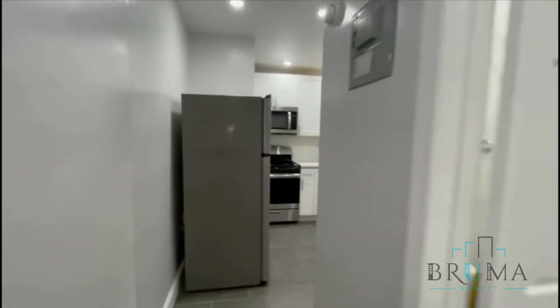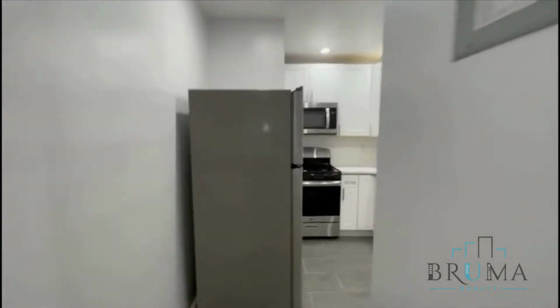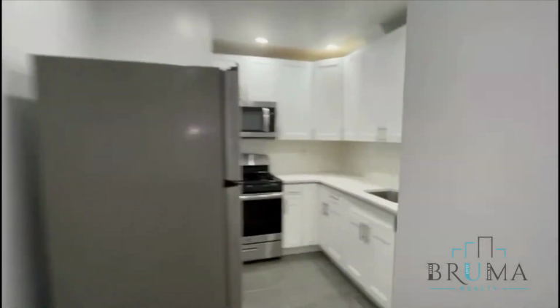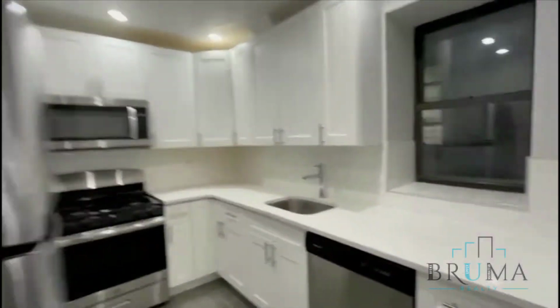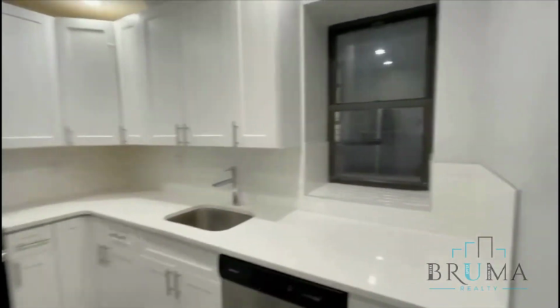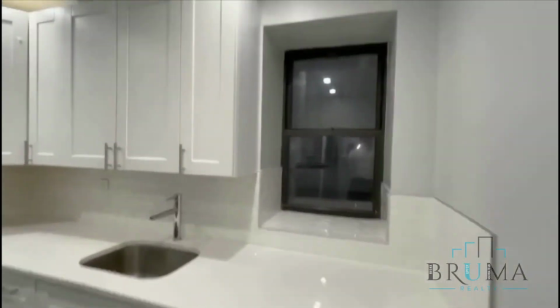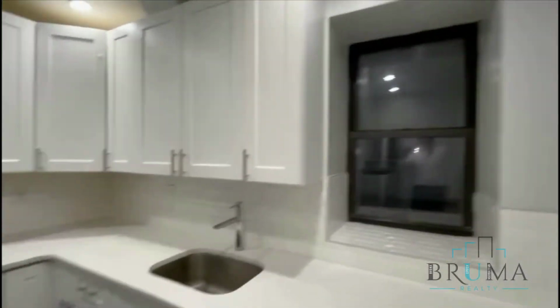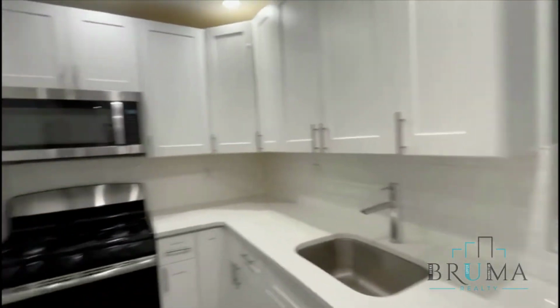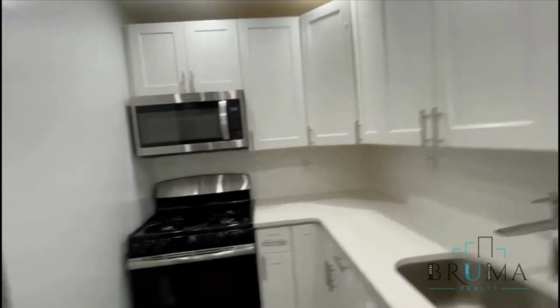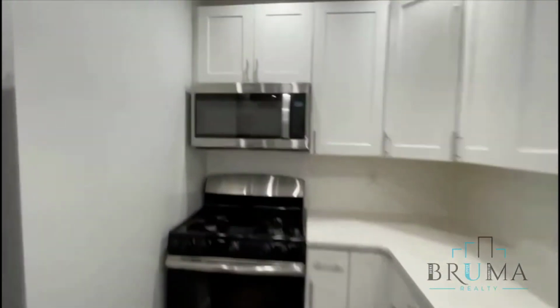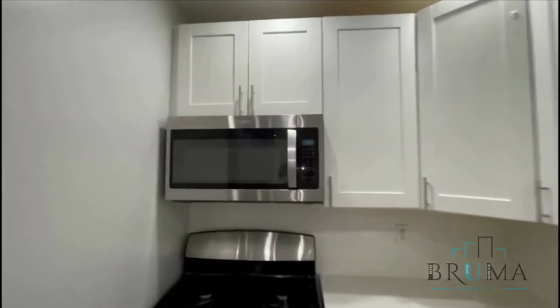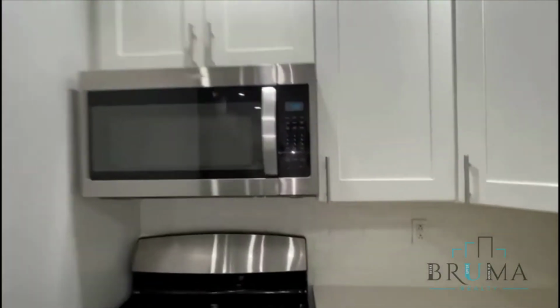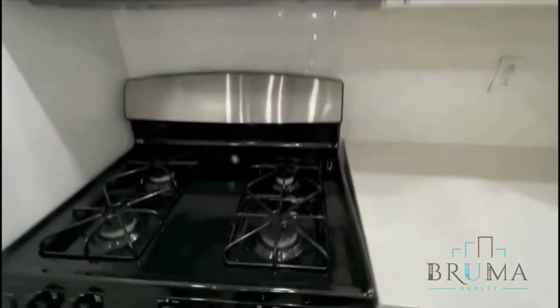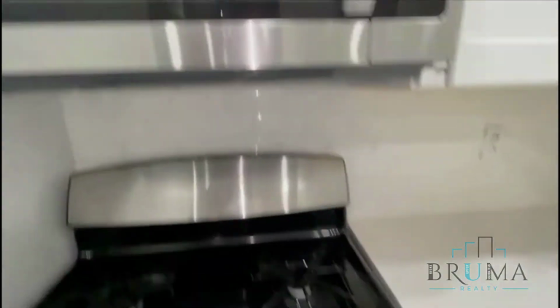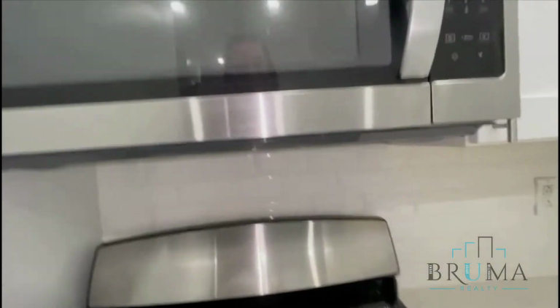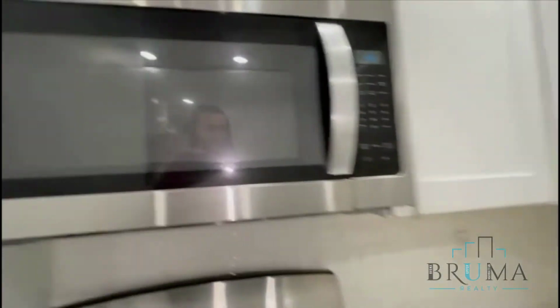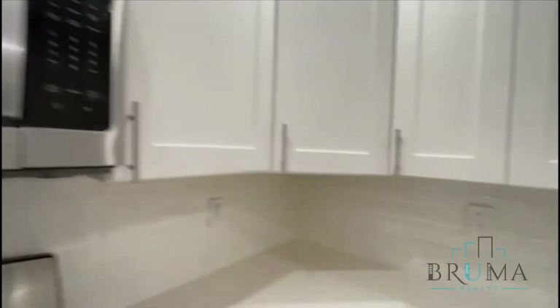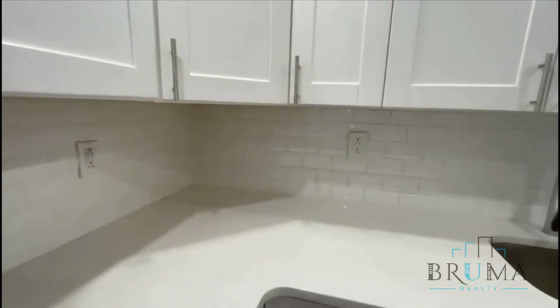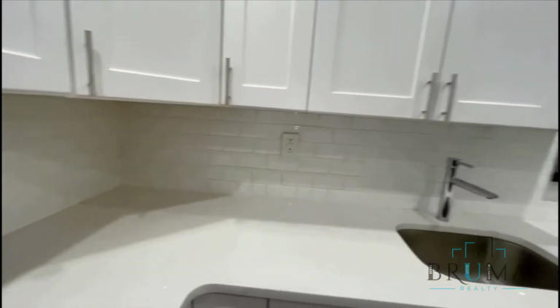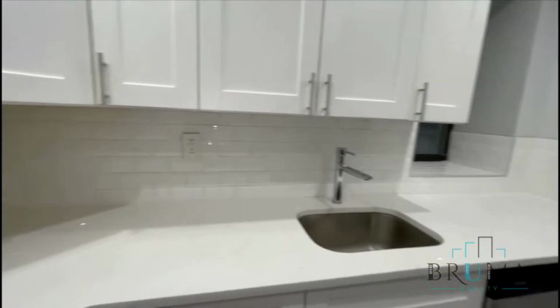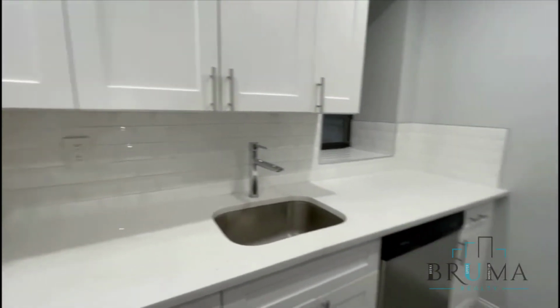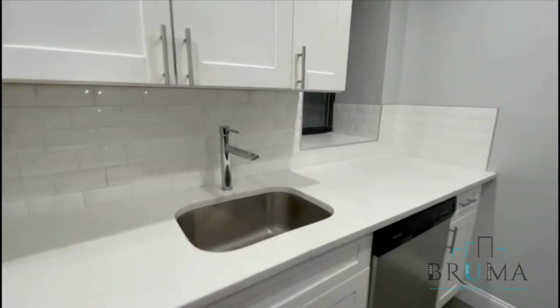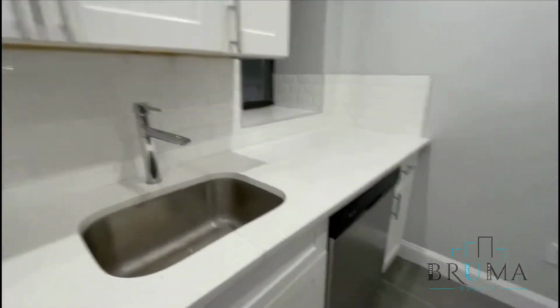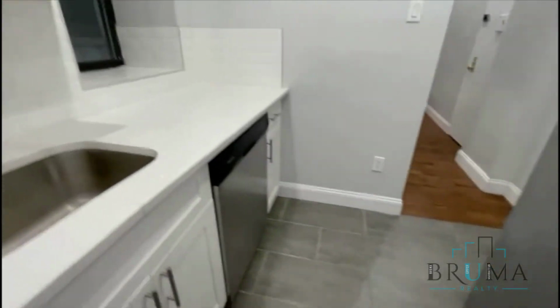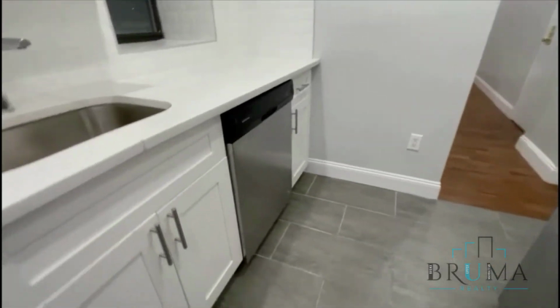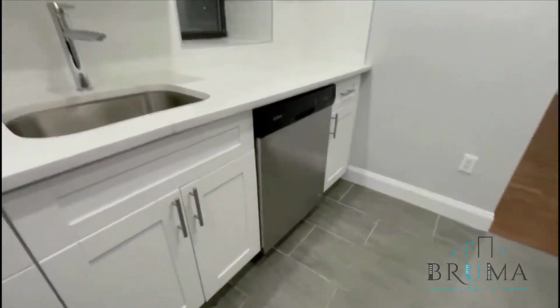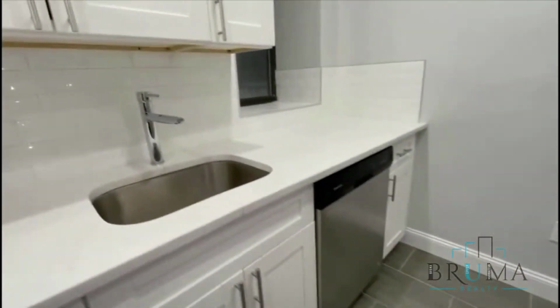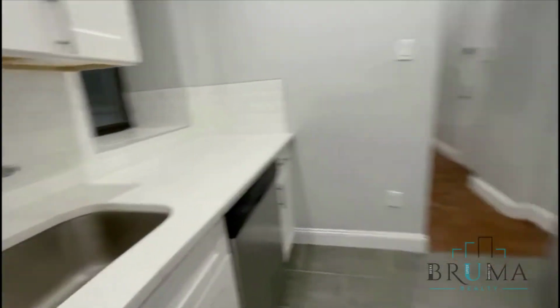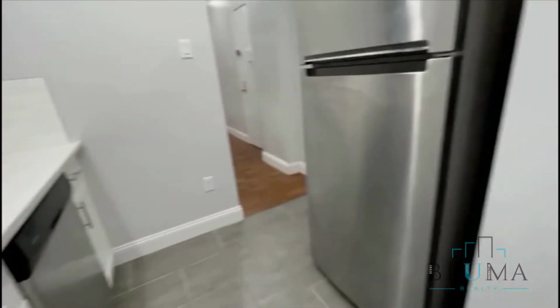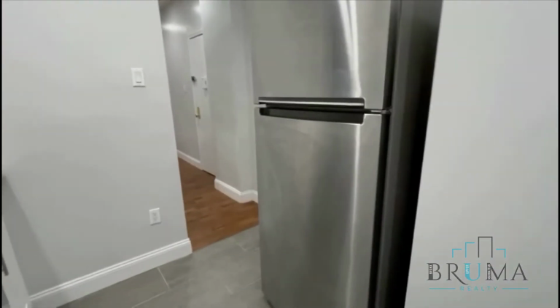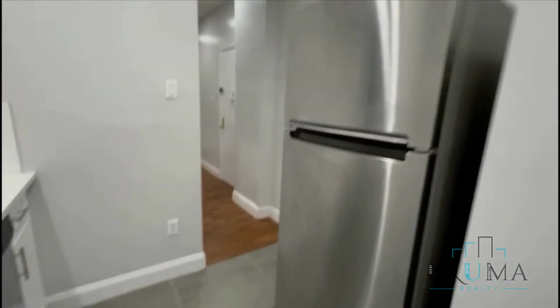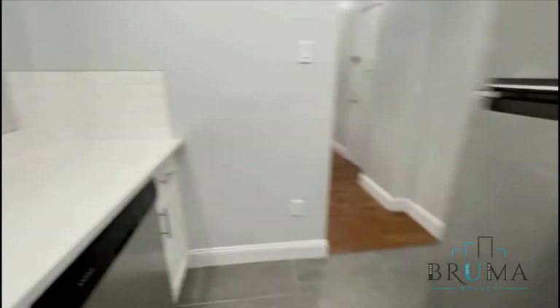So let's start with the kitchen right here. This is a nice separate kitchen with a window. Good cabinets, gas oven, built-in microwave, good countertops and backsplash, full-size dishwasher, and stainless steel appliances.